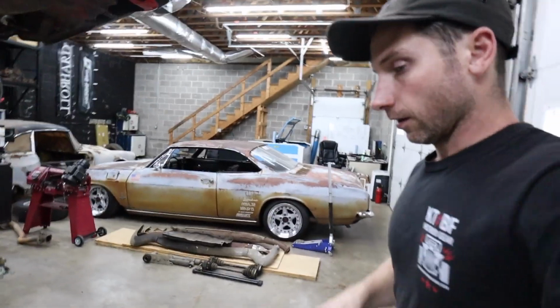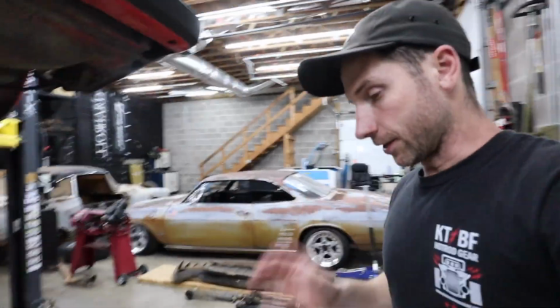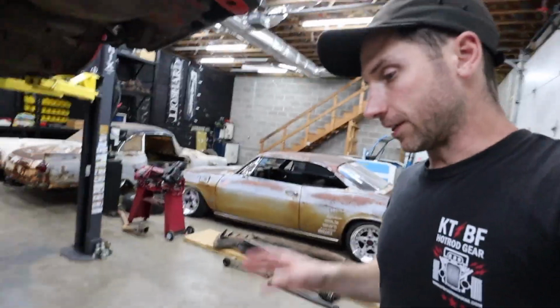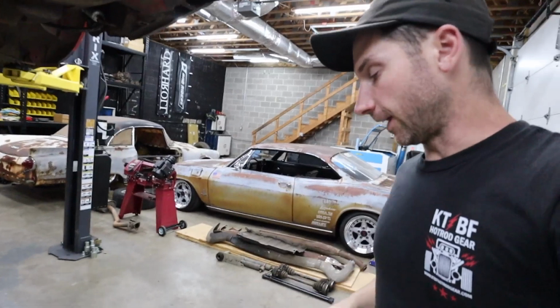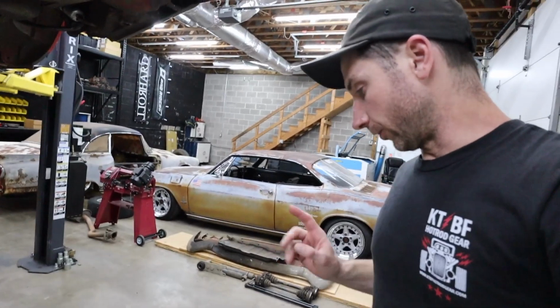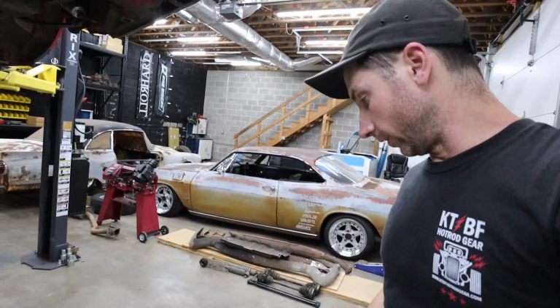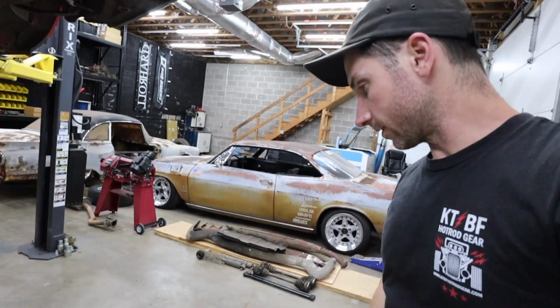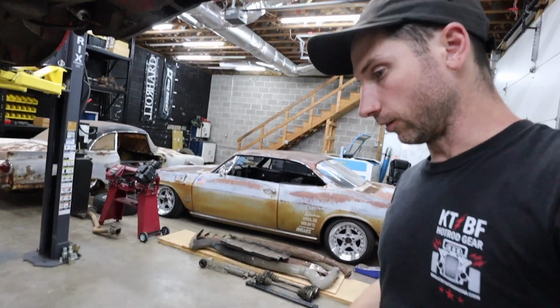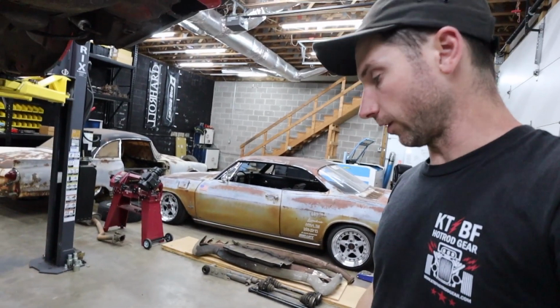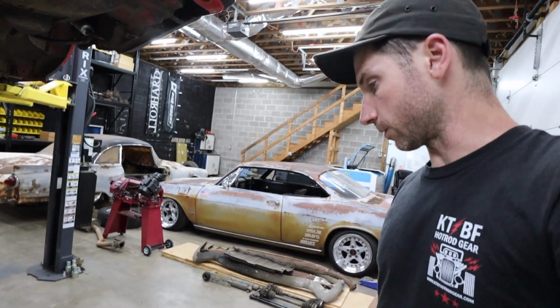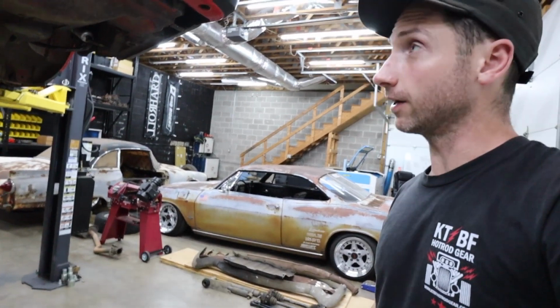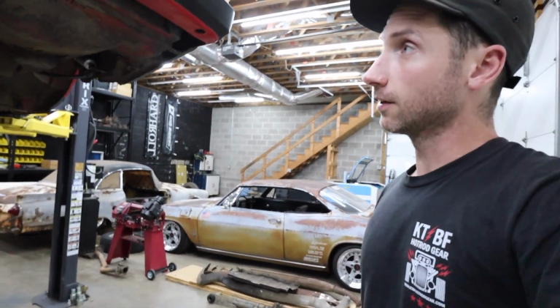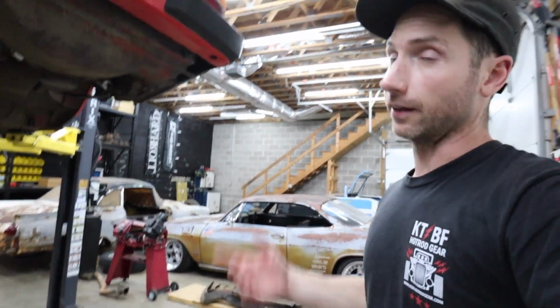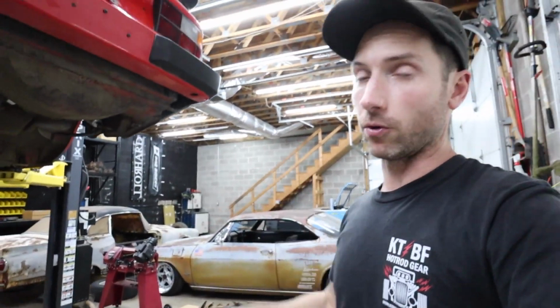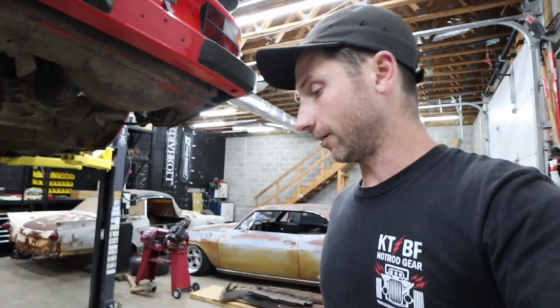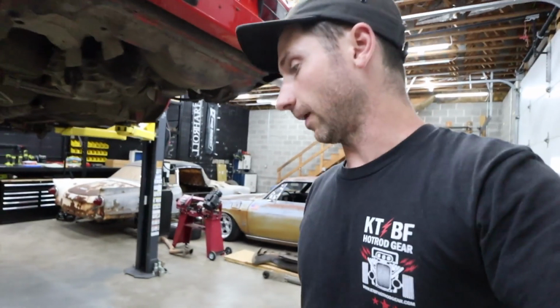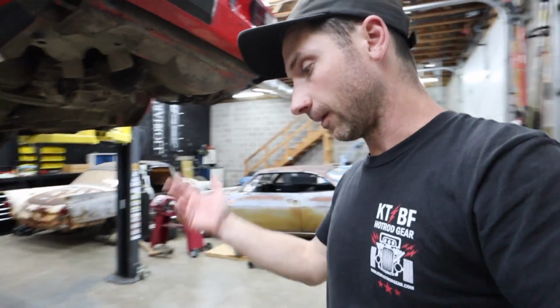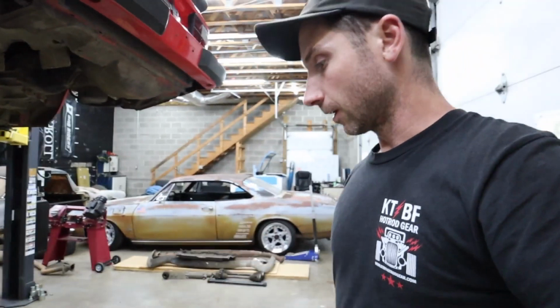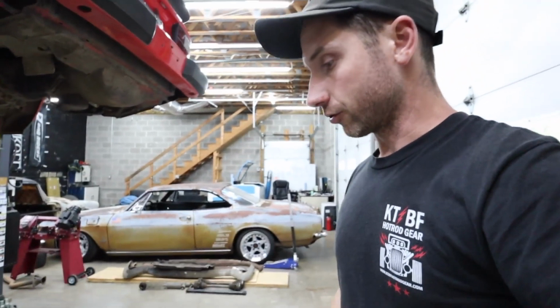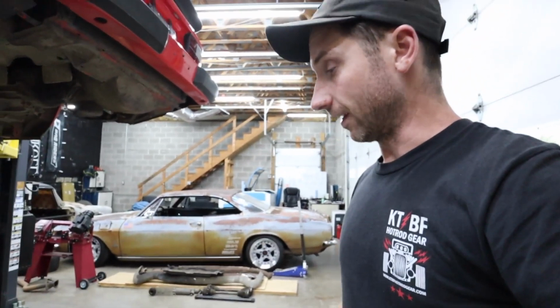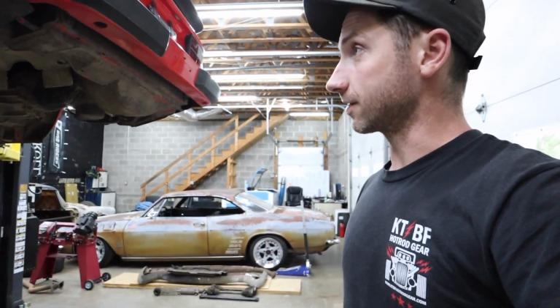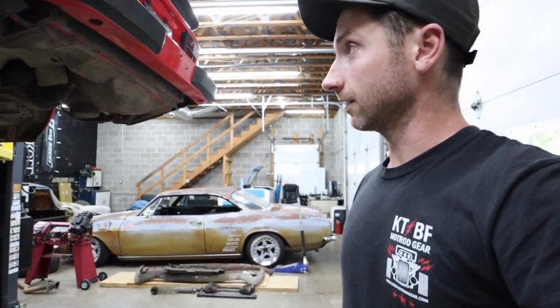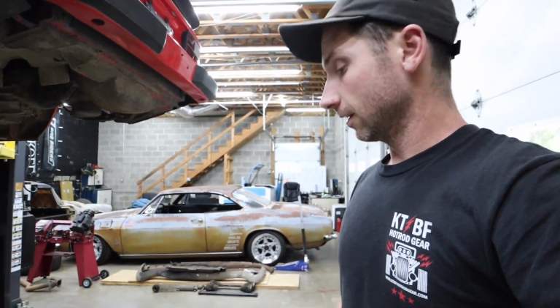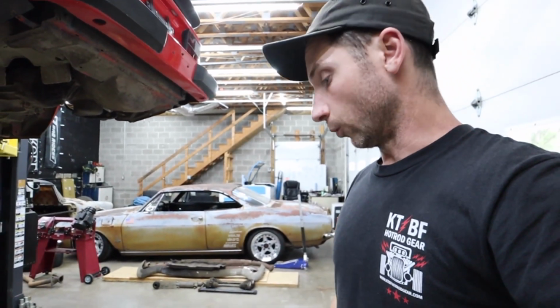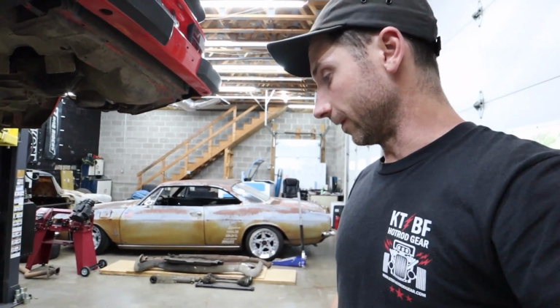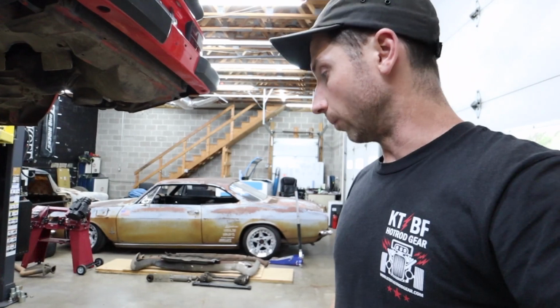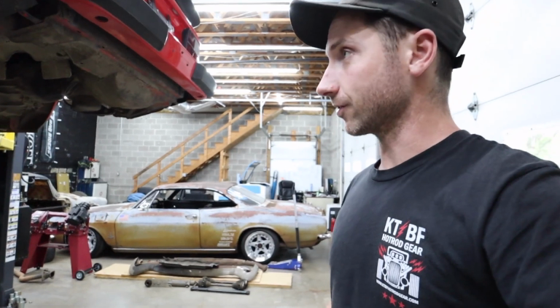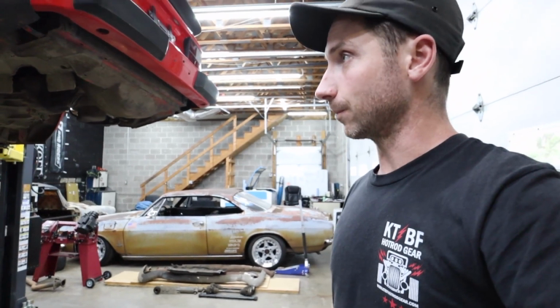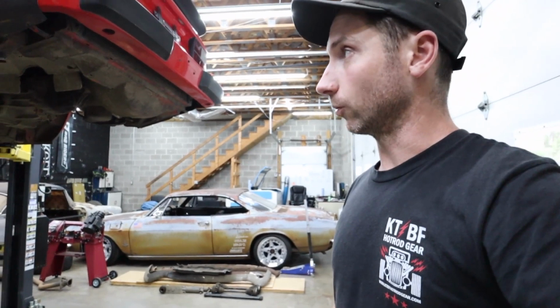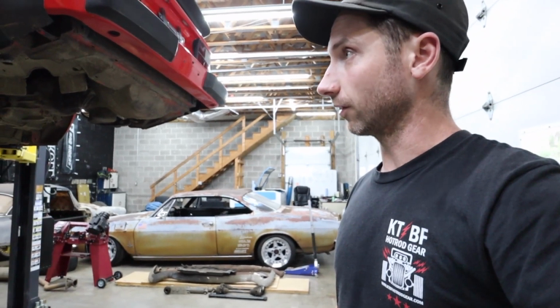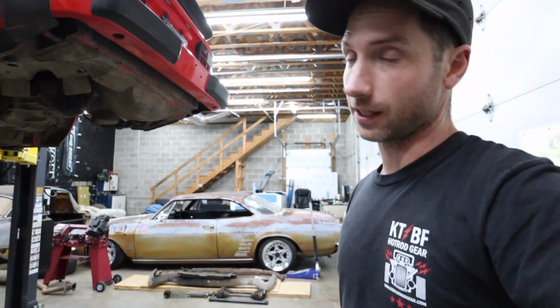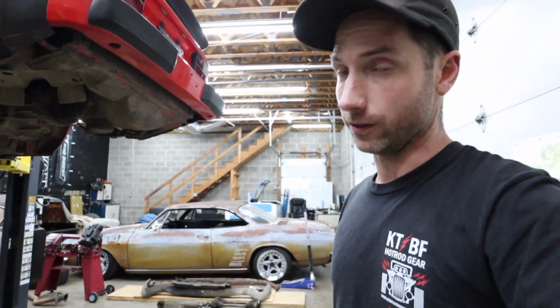Alright guys, rear end is put together with the early steel trailing arms and spring plates. I'm going to get the Porsche down now and try to finagle this thing in. We'll get it up in the air, put axles in it, and start test fitting wheels.